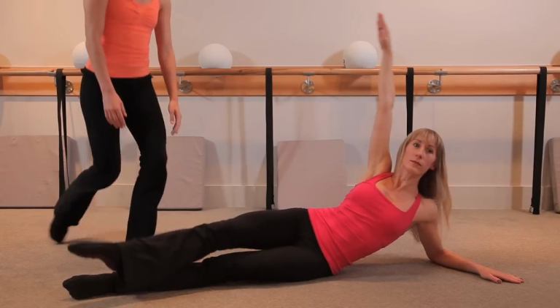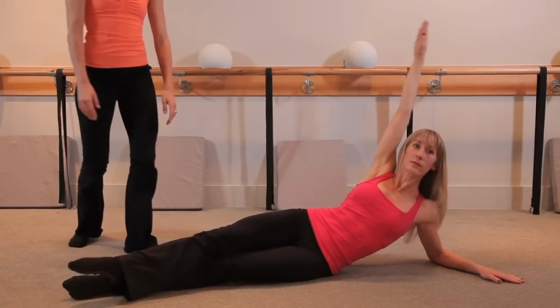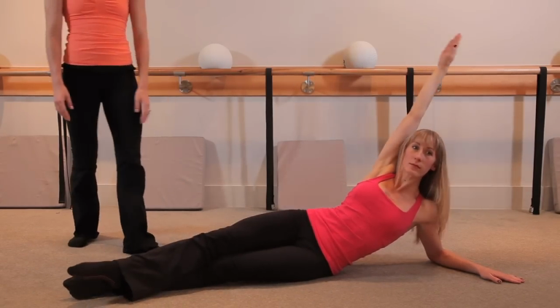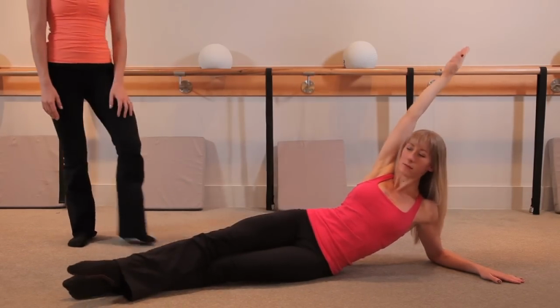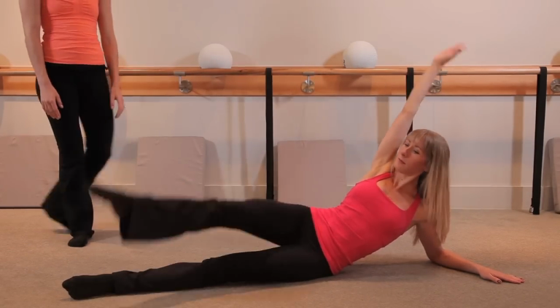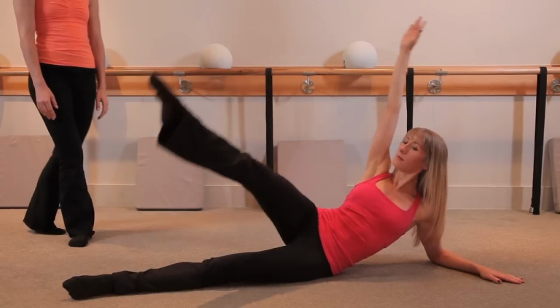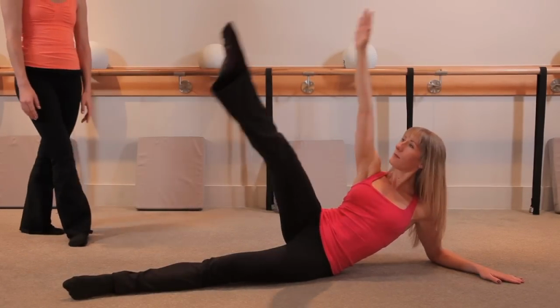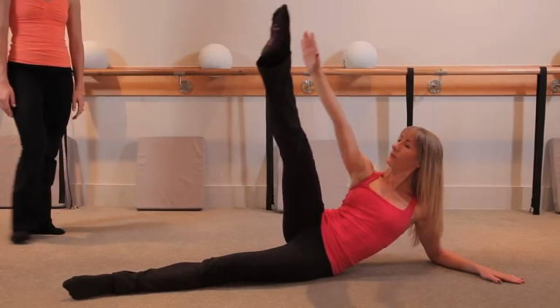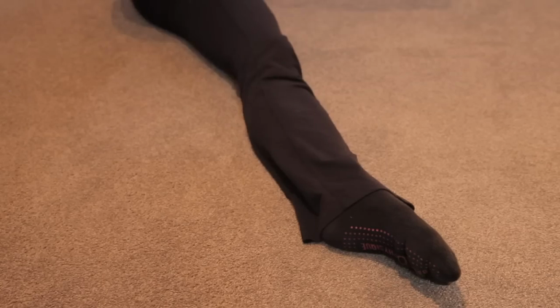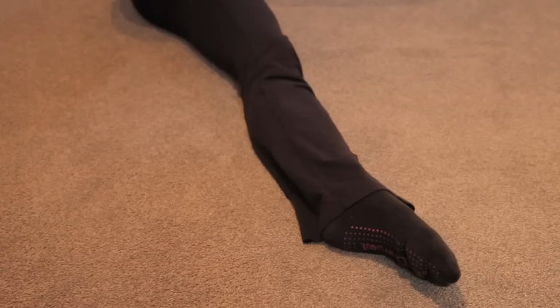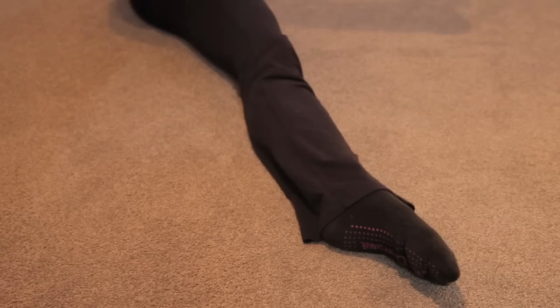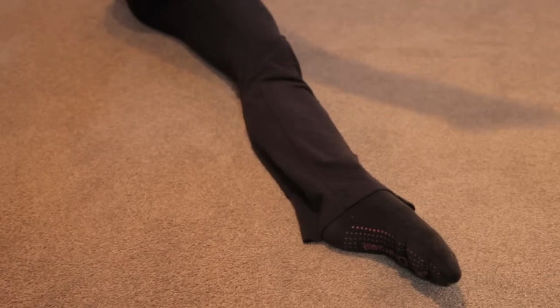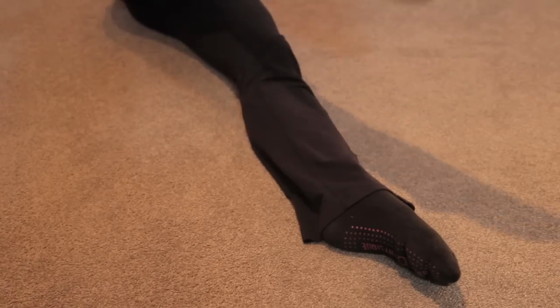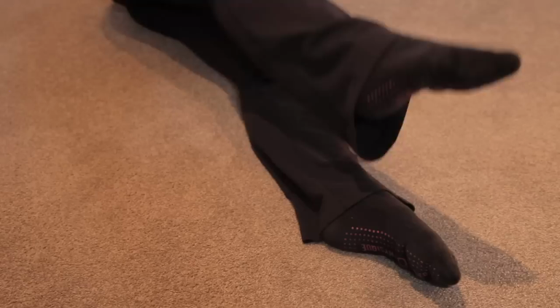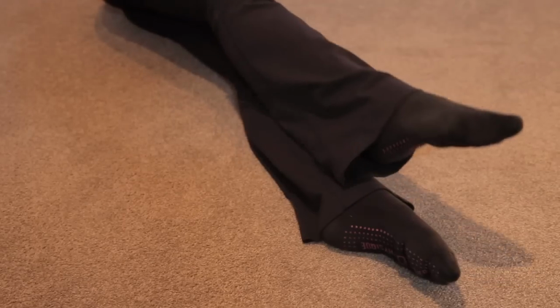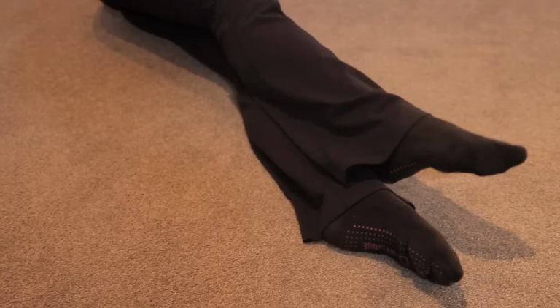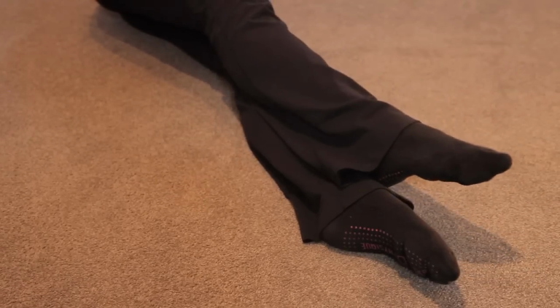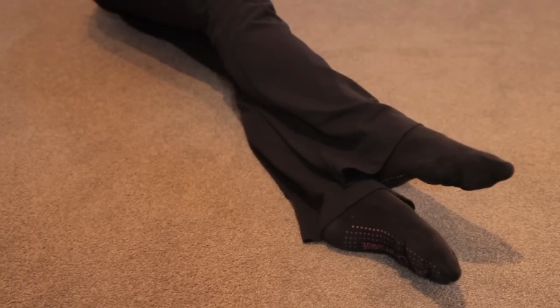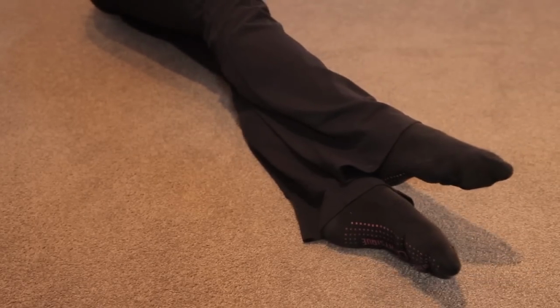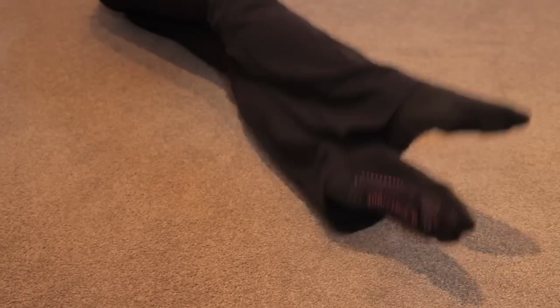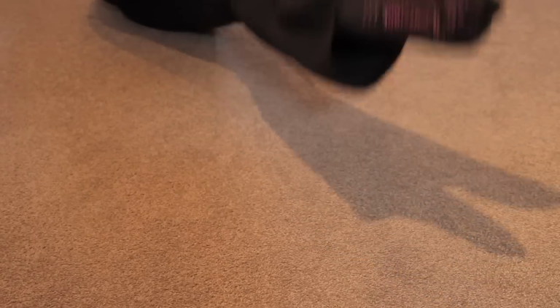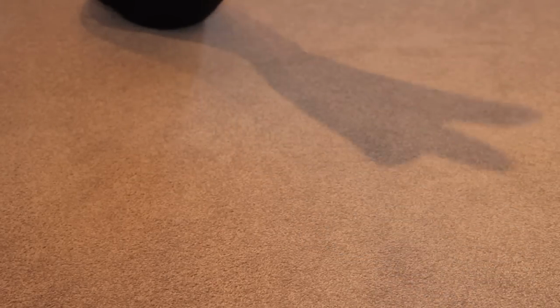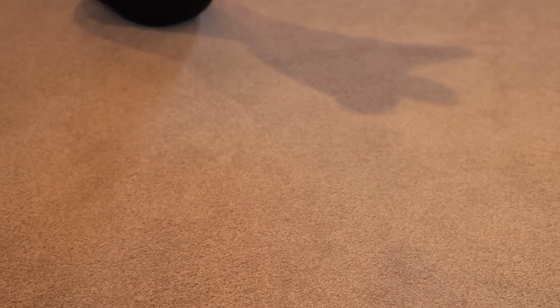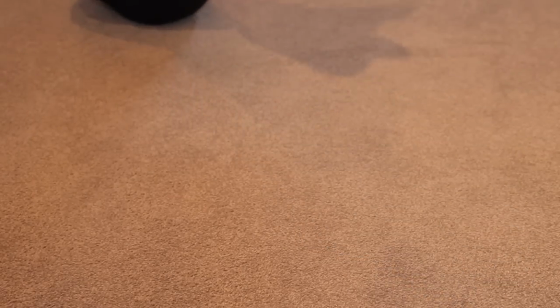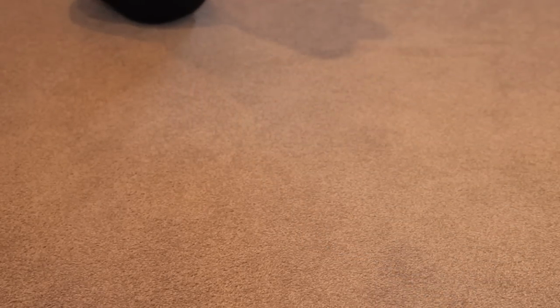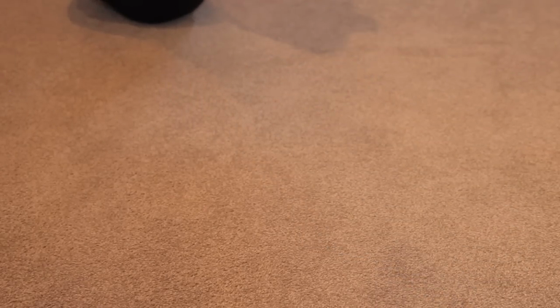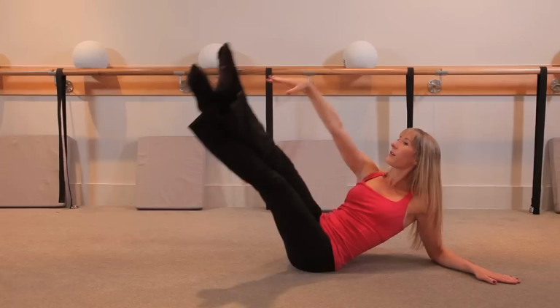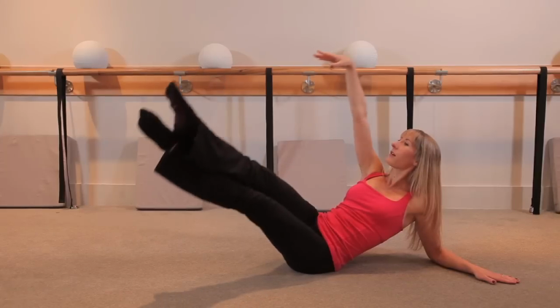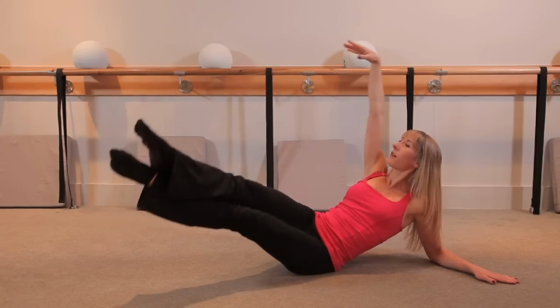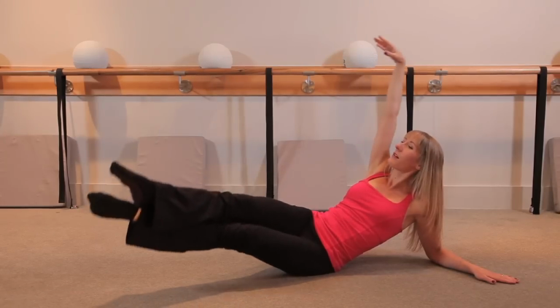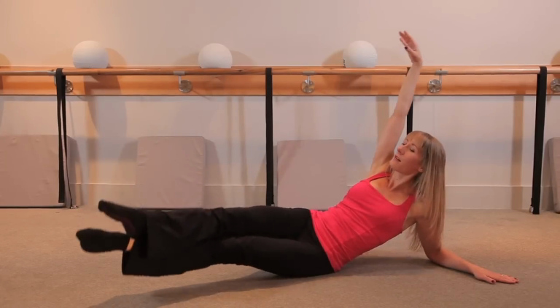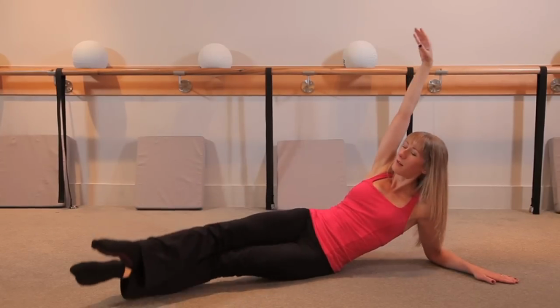So this is a modified version. You can always stick with one leg, and then if you want to take the advanced option, on her next one she's going to squeeze both legs together and drive them up at the same time.